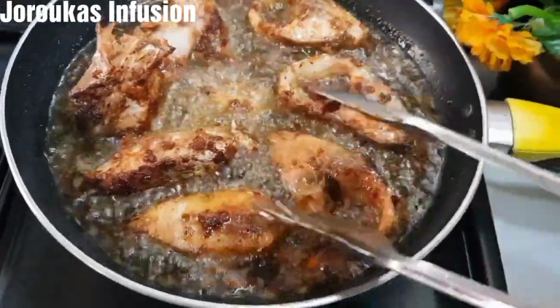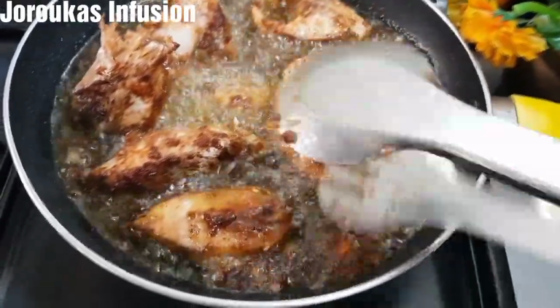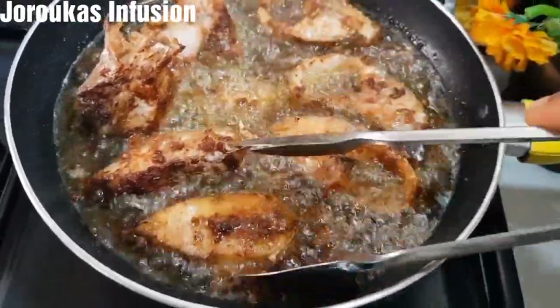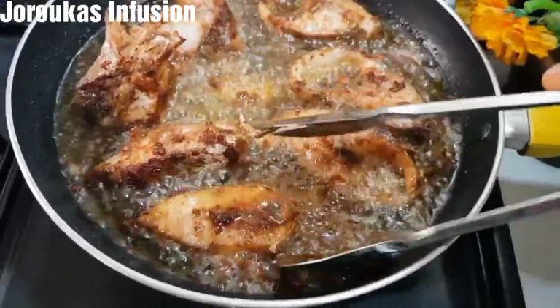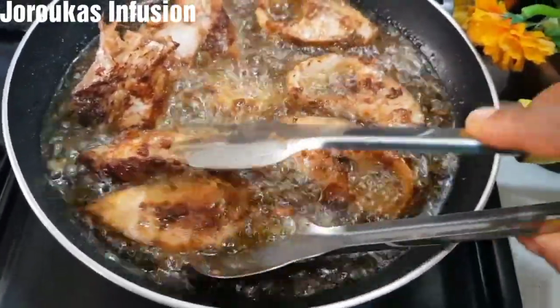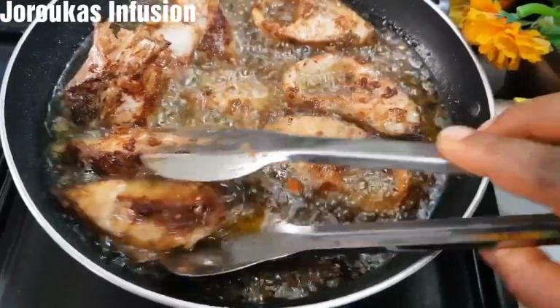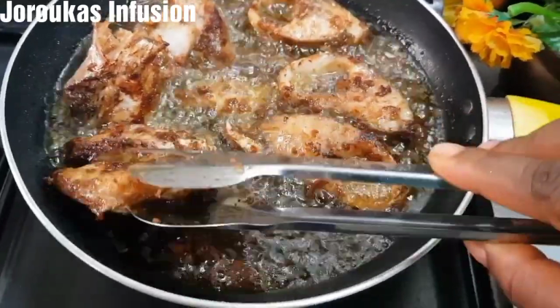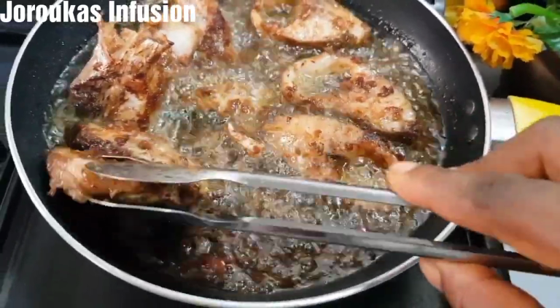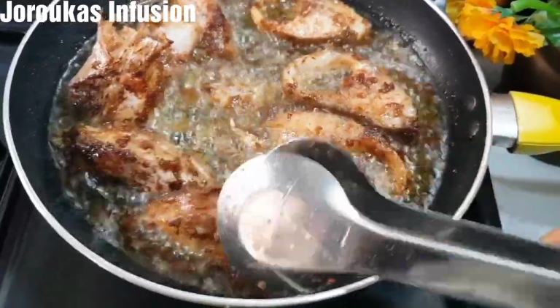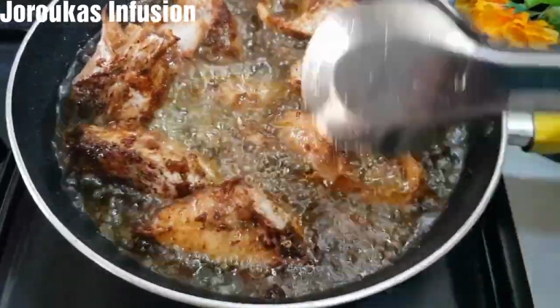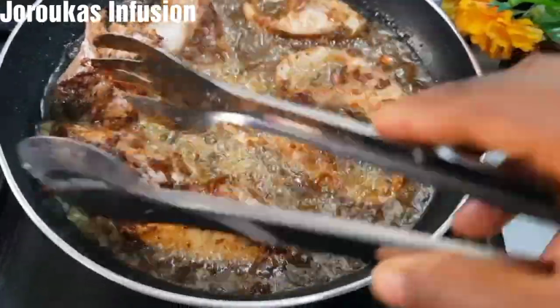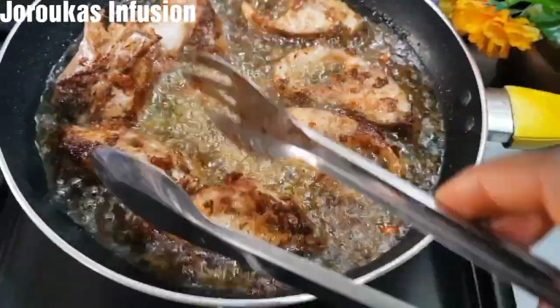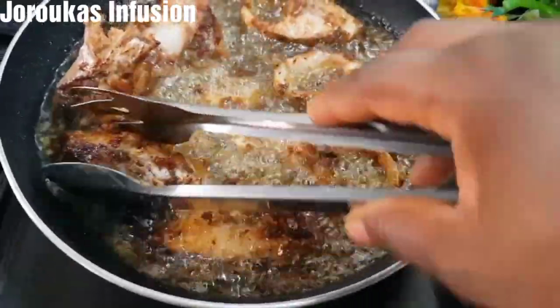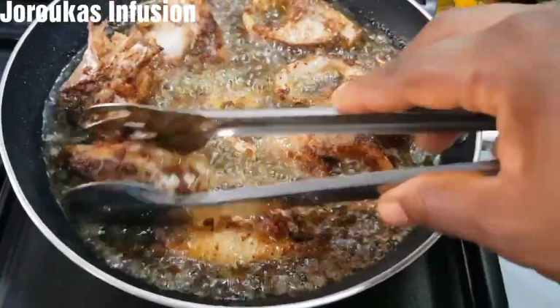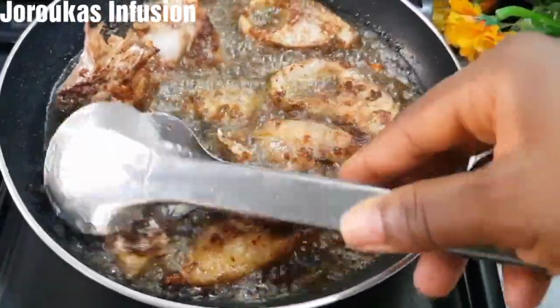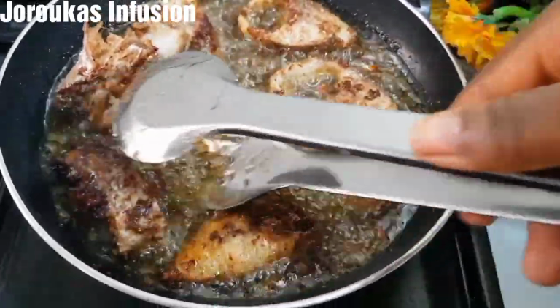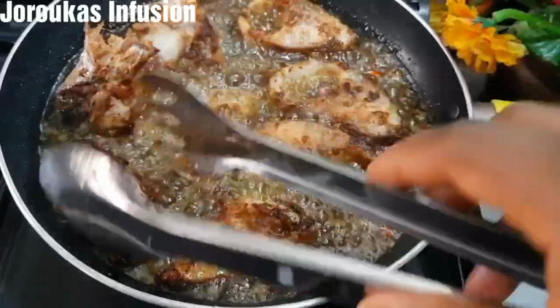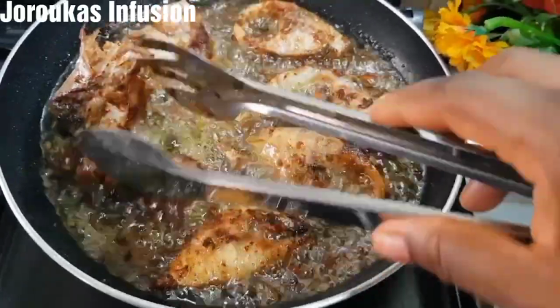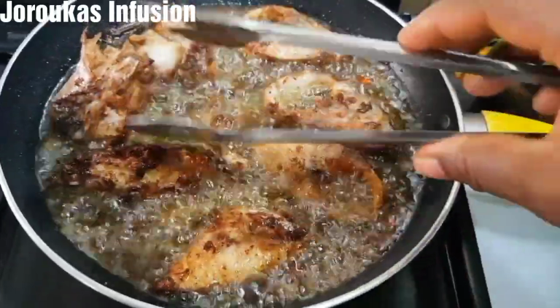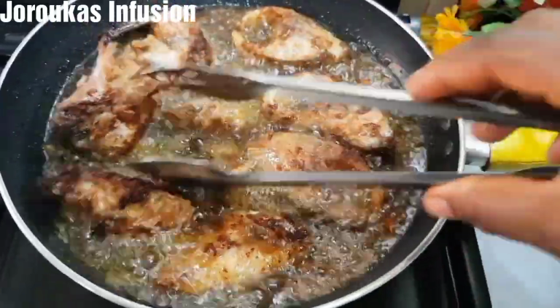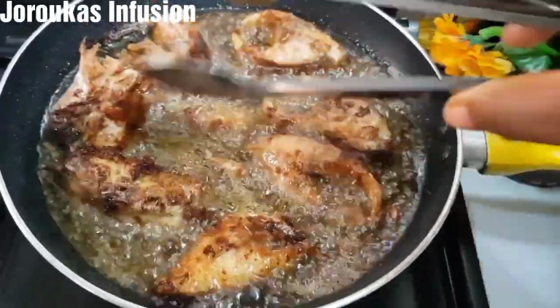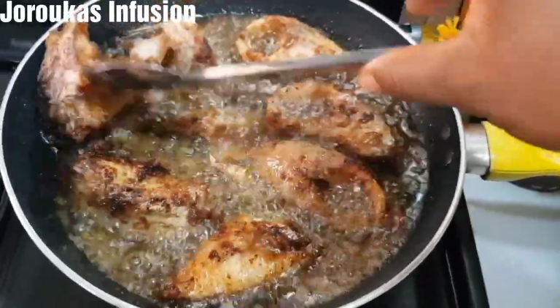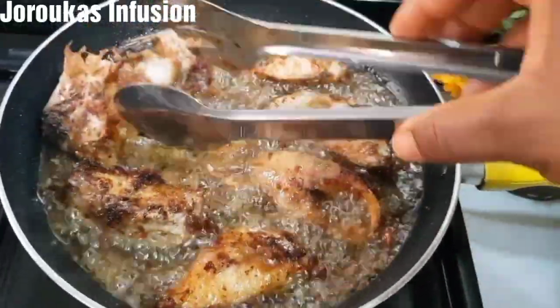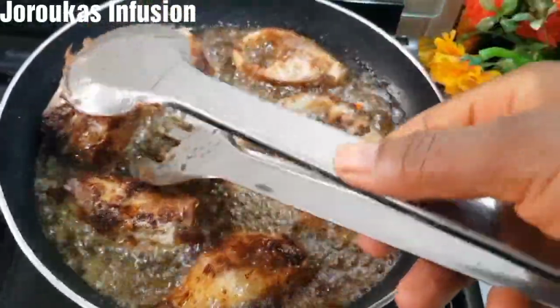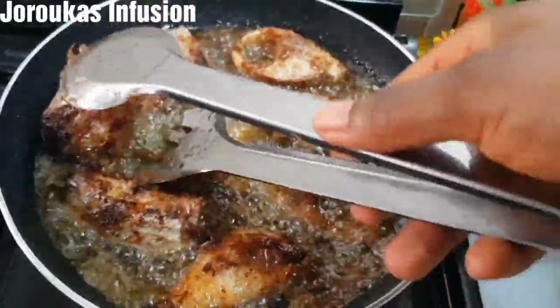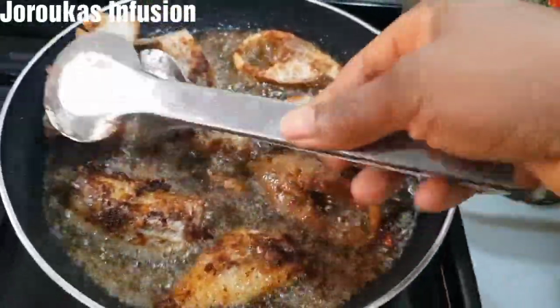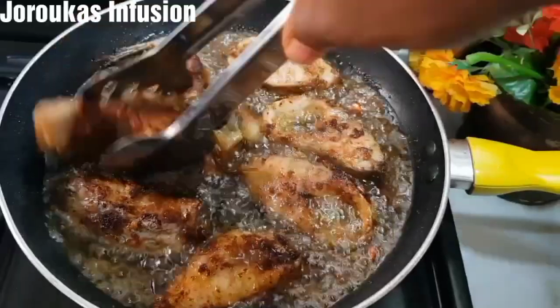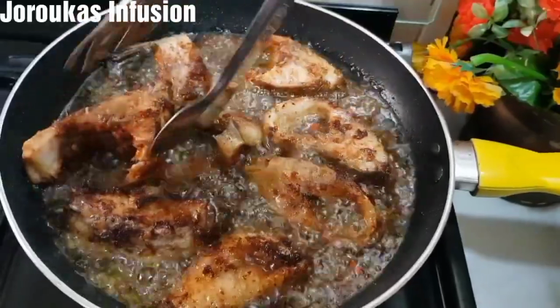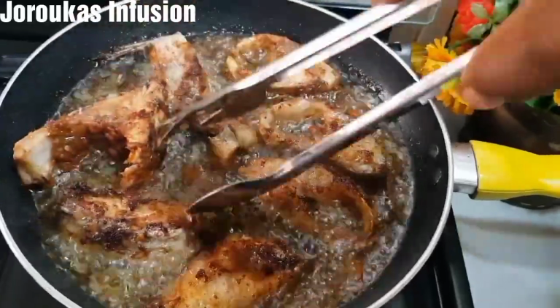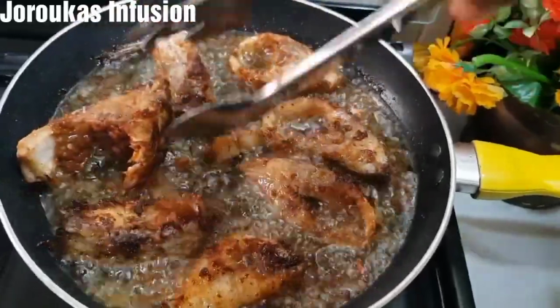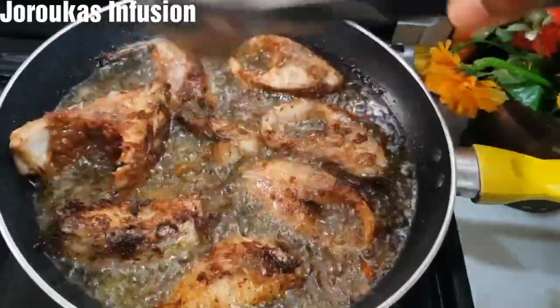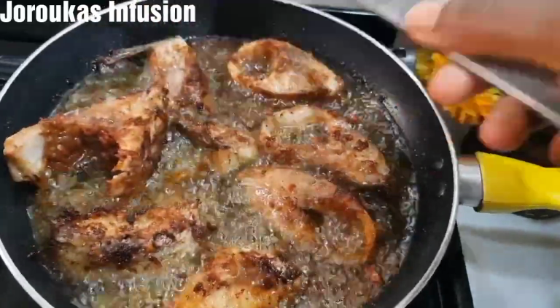To my OGs, thank you so much for watching. This fish is perfect to be served at parties when you don't want to use it in stews. You can serve it with jollof rice or fried rice, or you can even snack on it — it'll be the perfect snack for you.